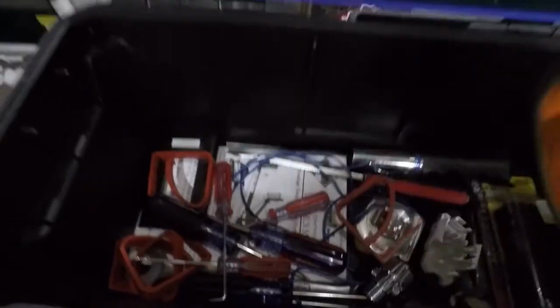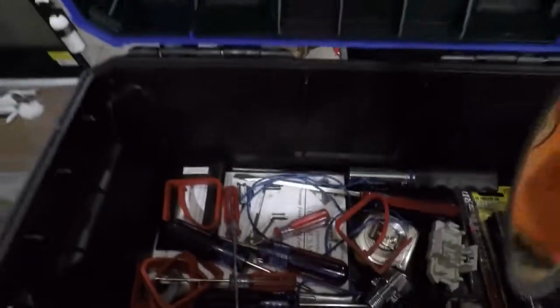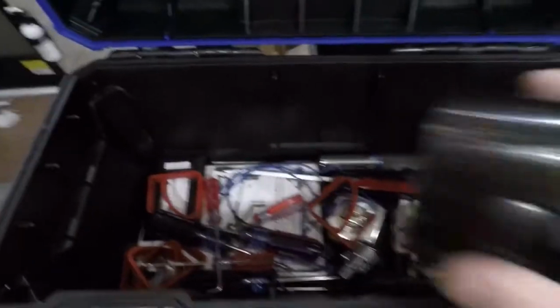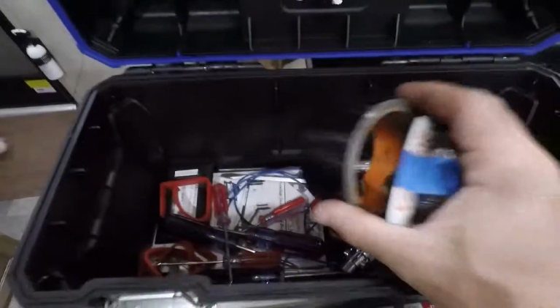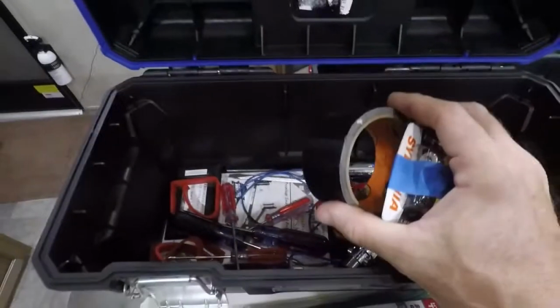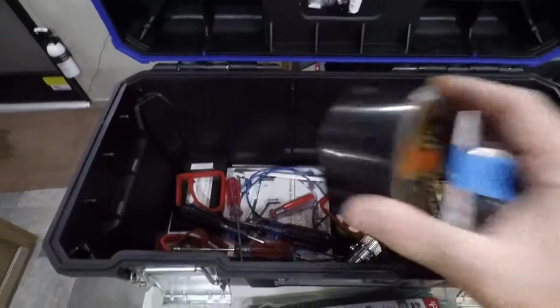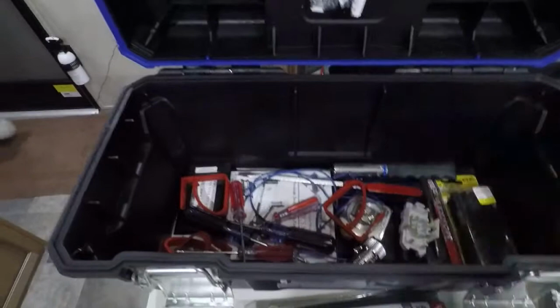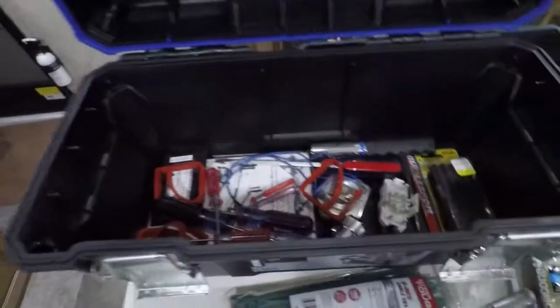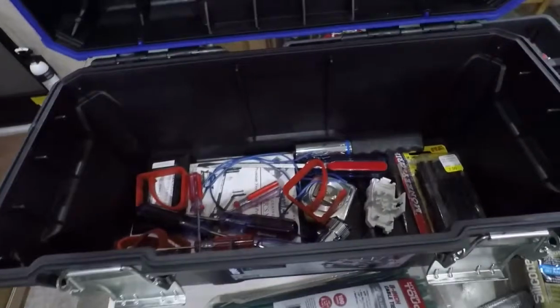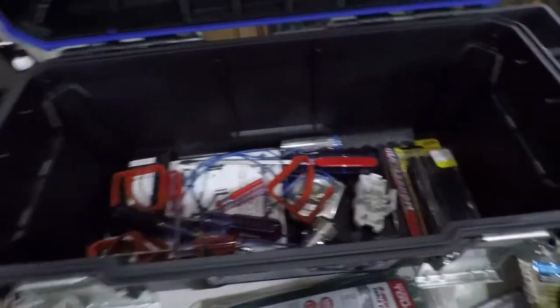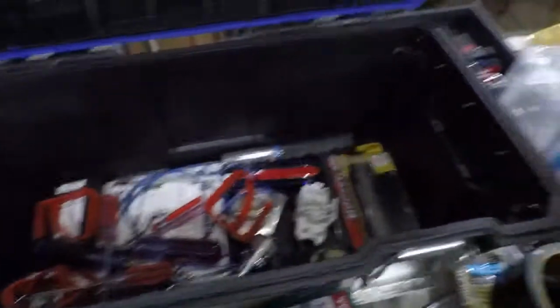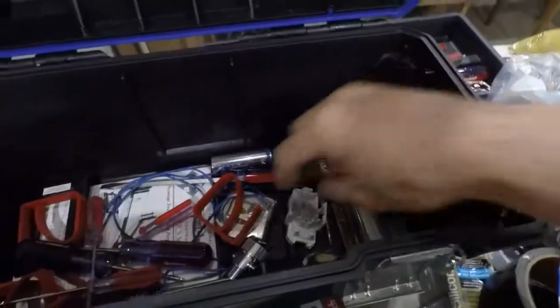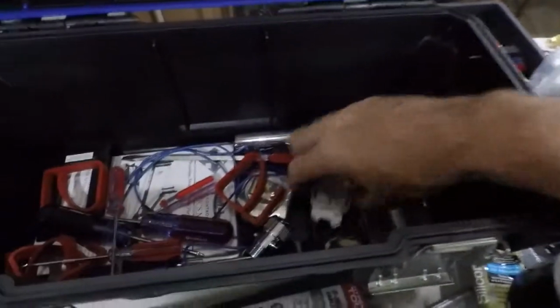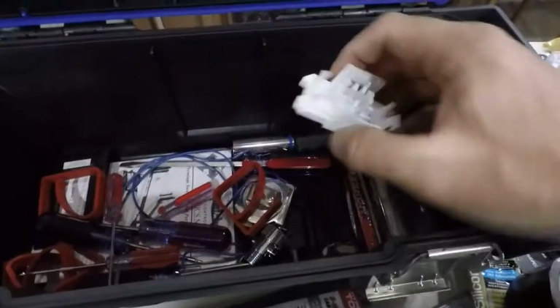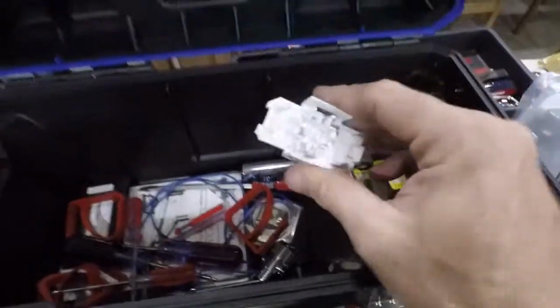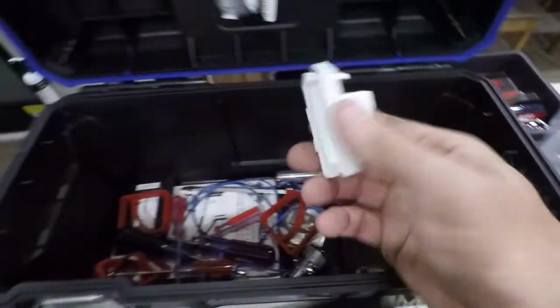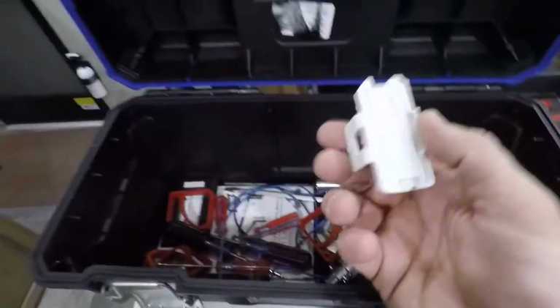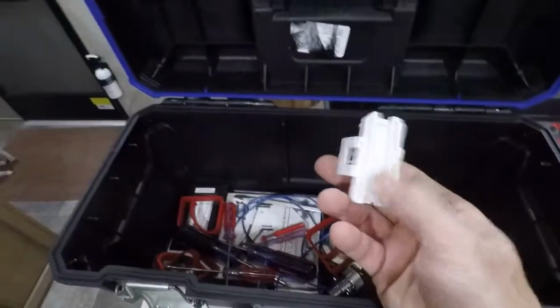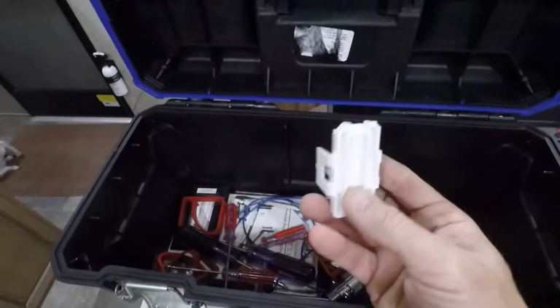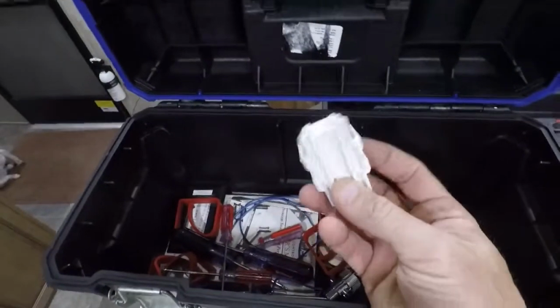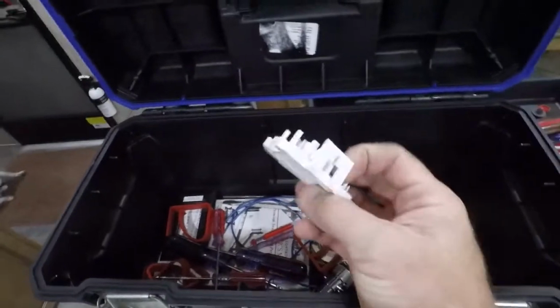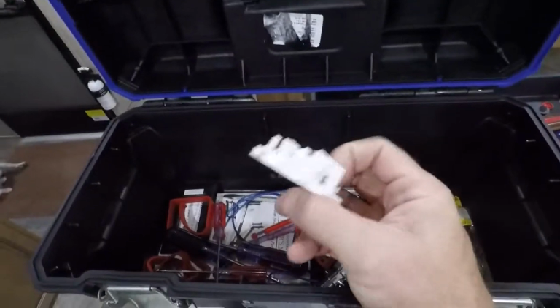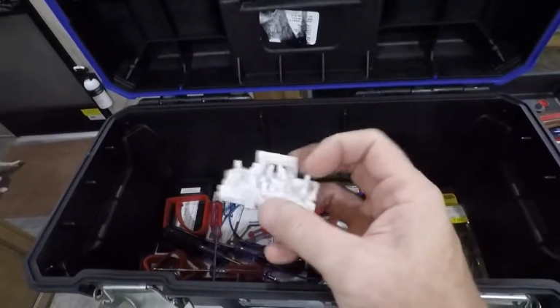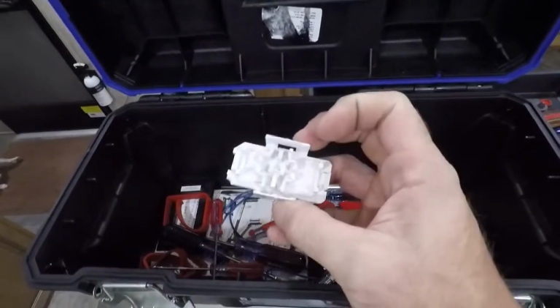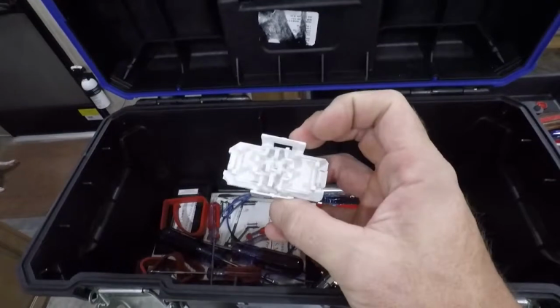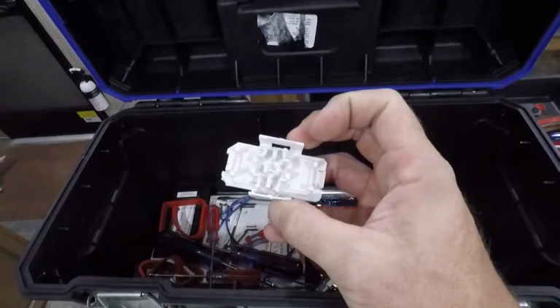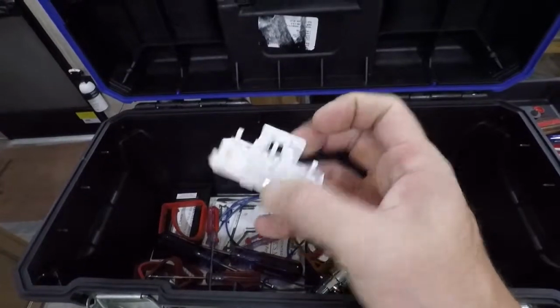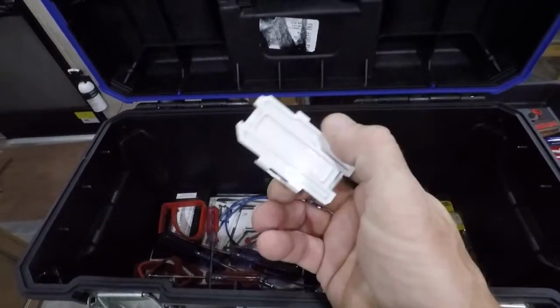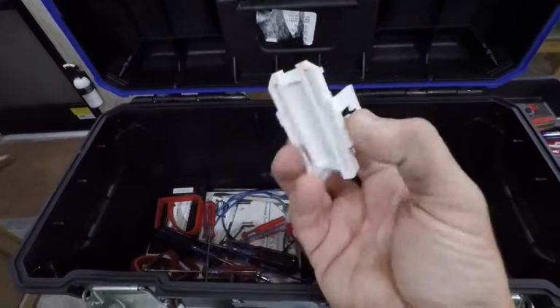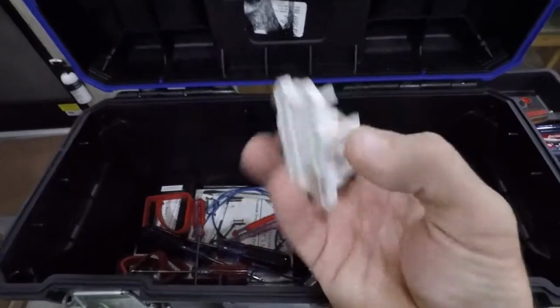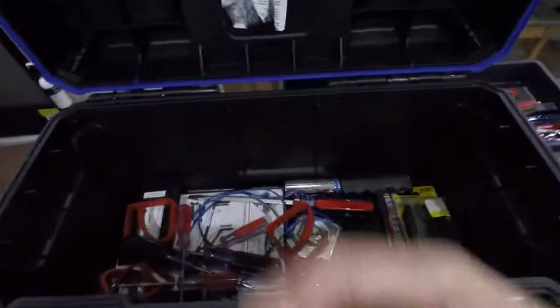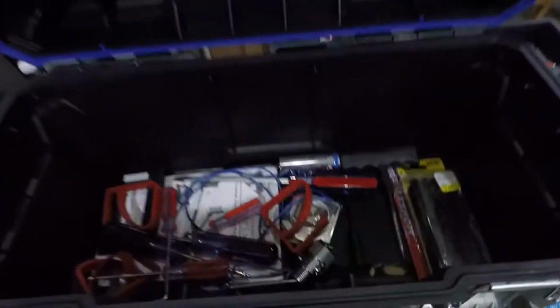Duct tape — gorilla tape — can't have enough. I also keep the back side of those factory outlets just in case you have one of those that fails.